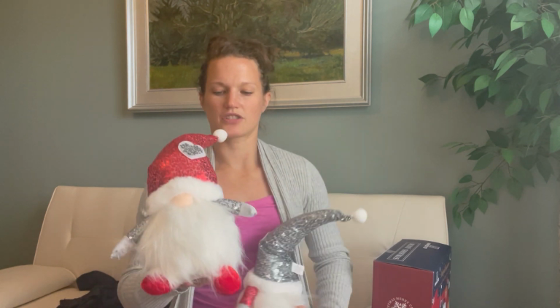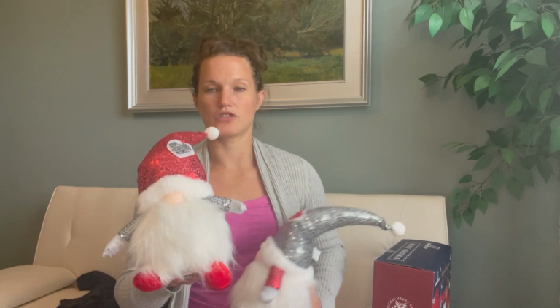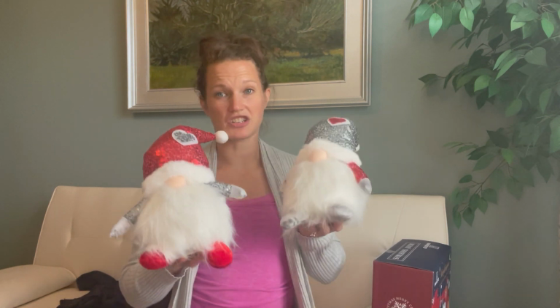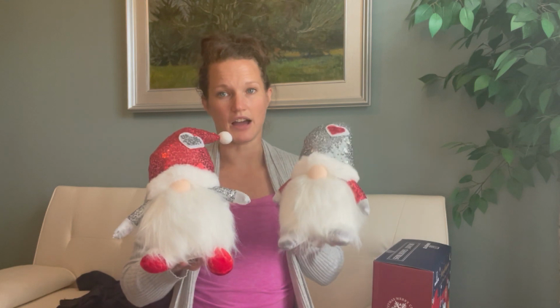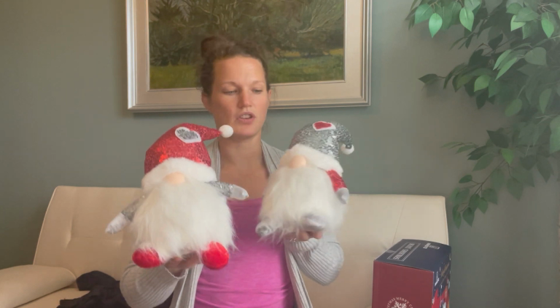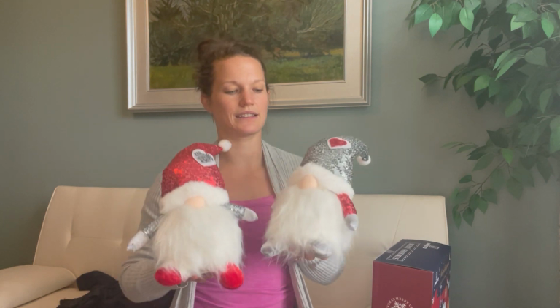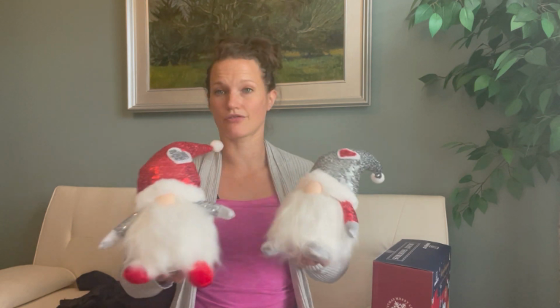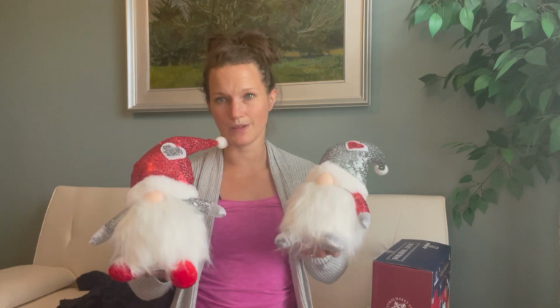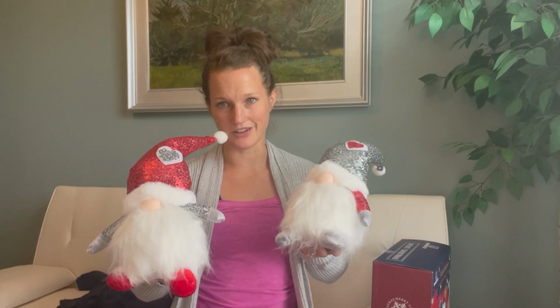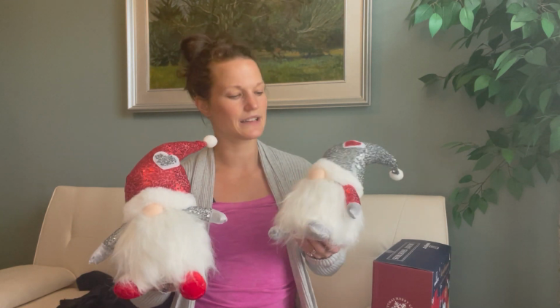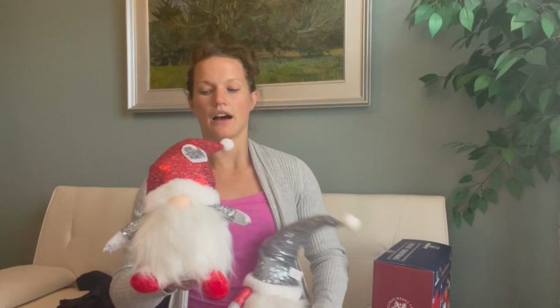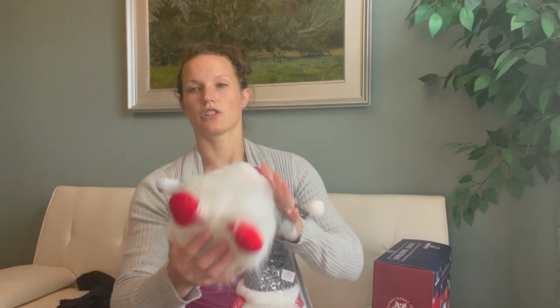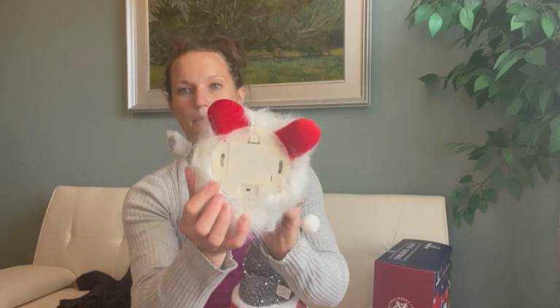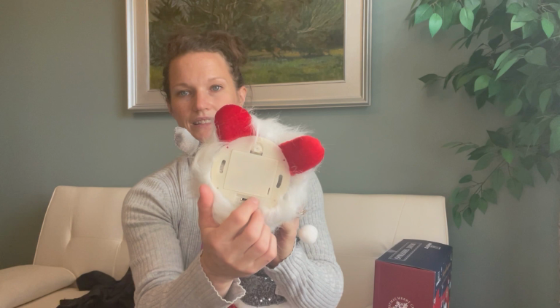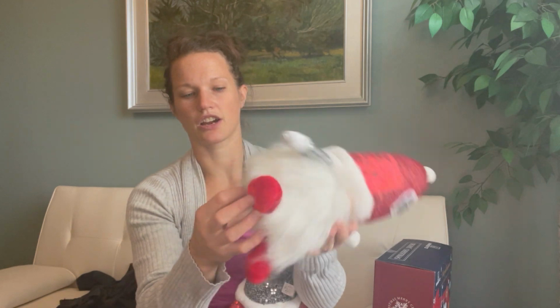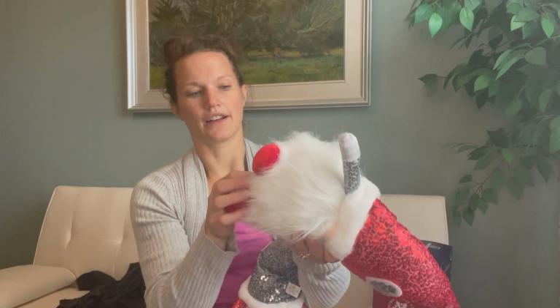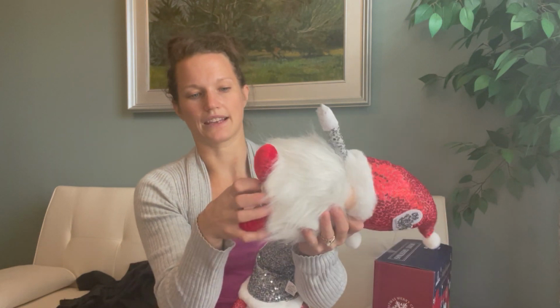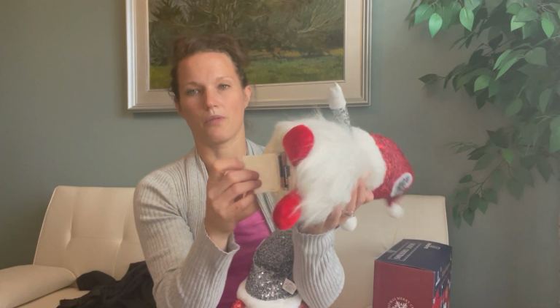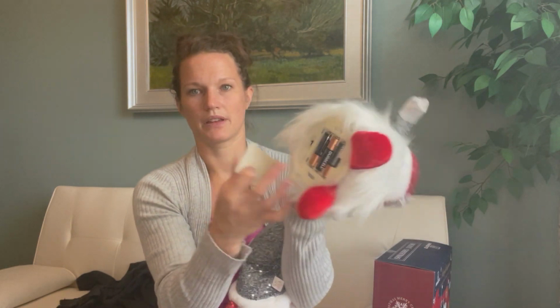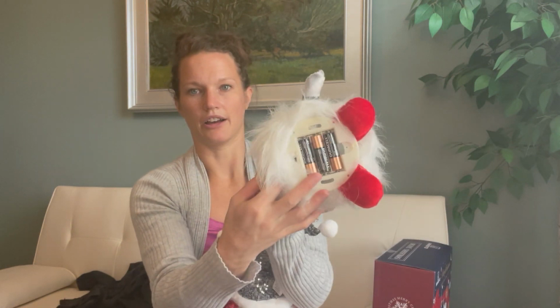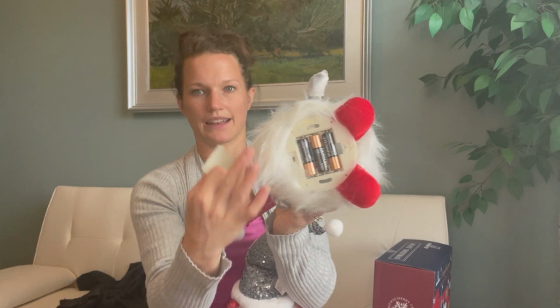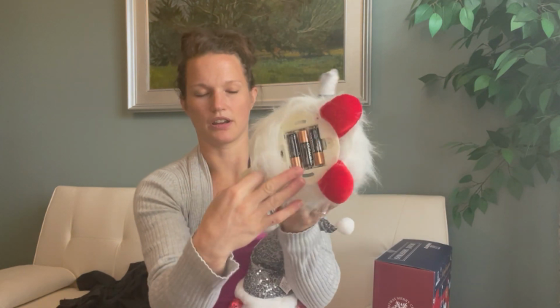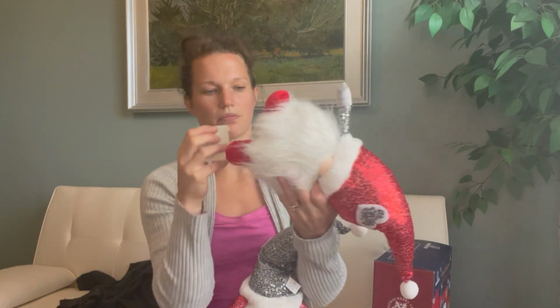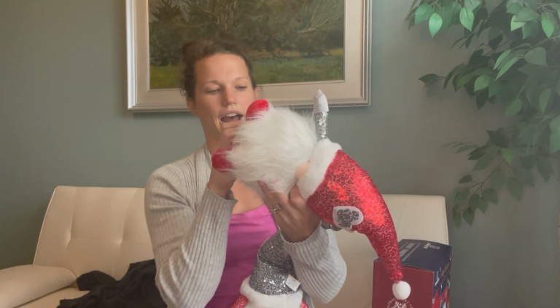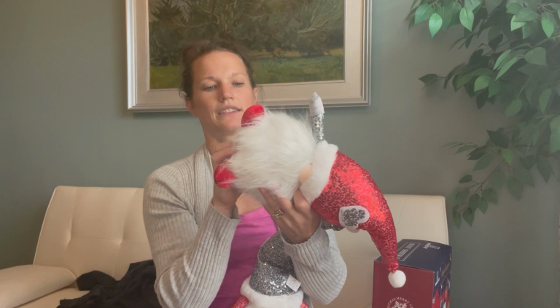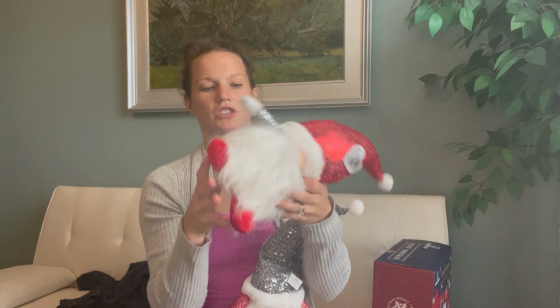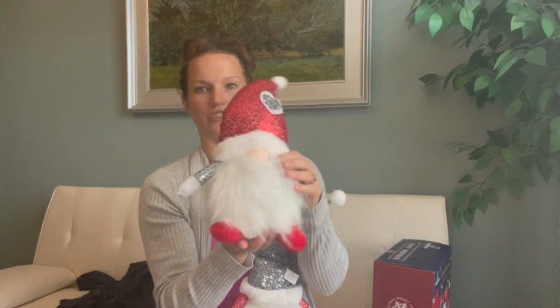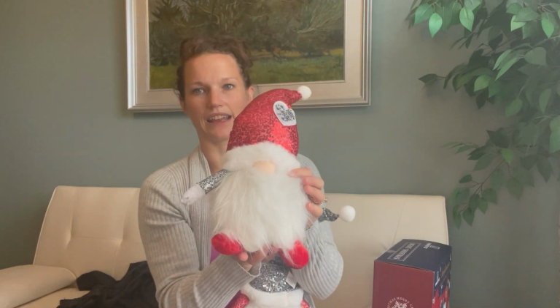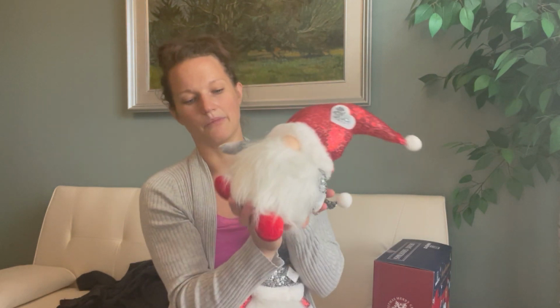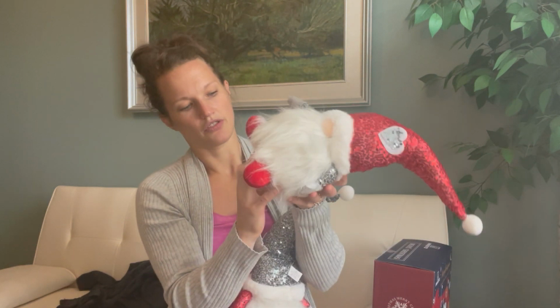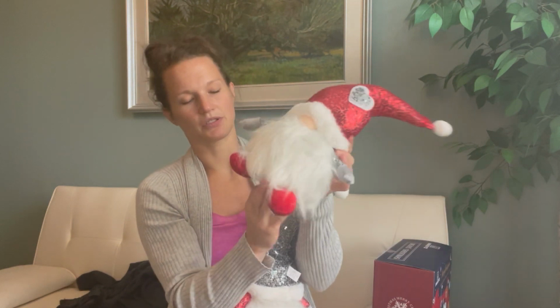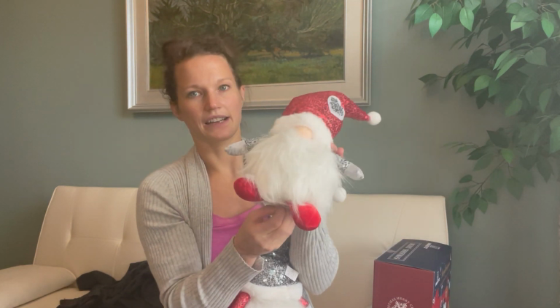They do actually light up. When you get these, they take three AAA batteries. Down on the bottom you can see it's really easy to open up and replace the batteries. Once you have the batteries in, there are a couple of different settings.